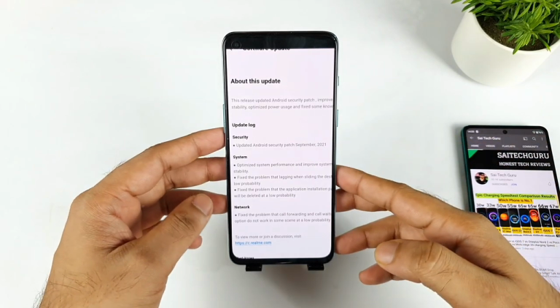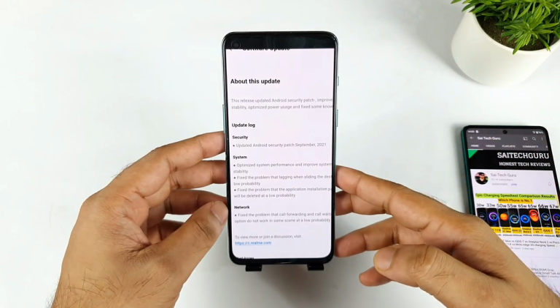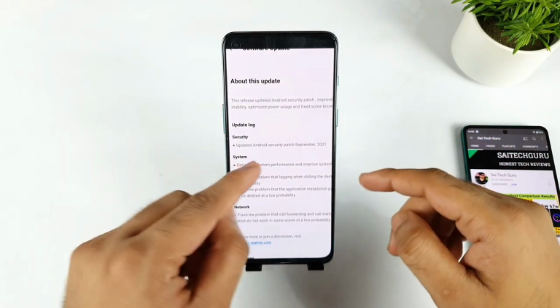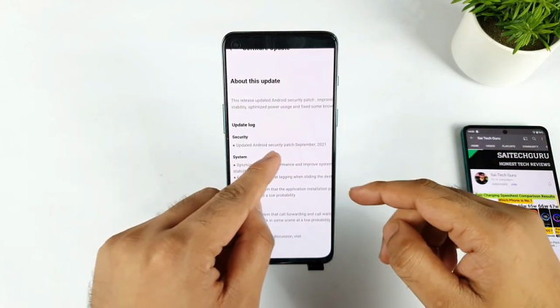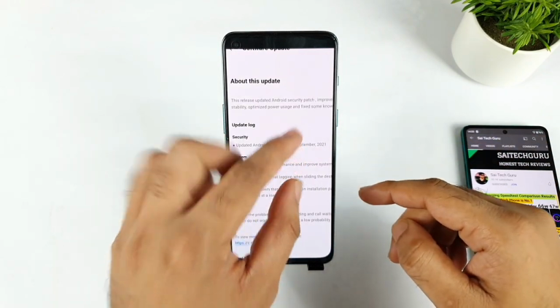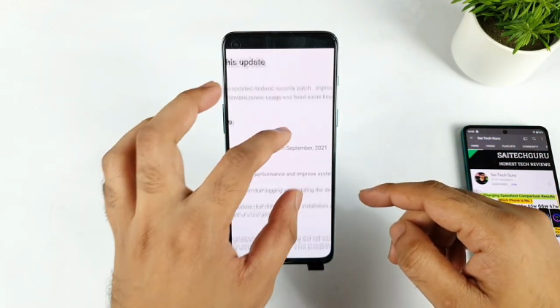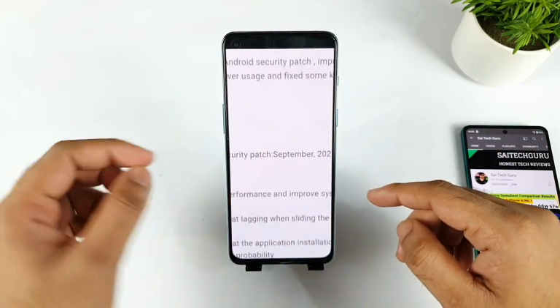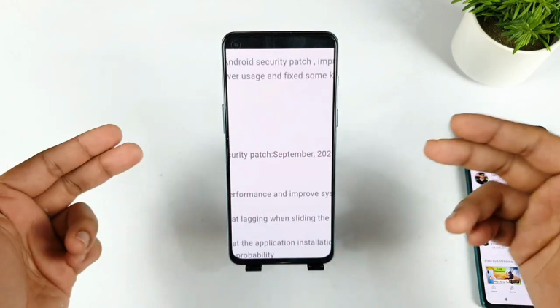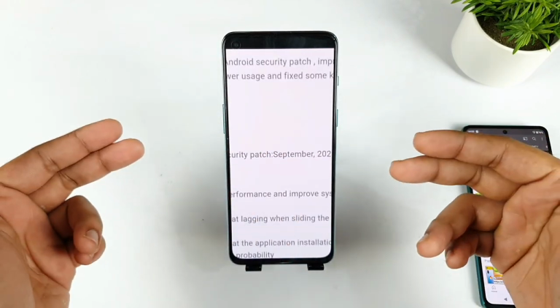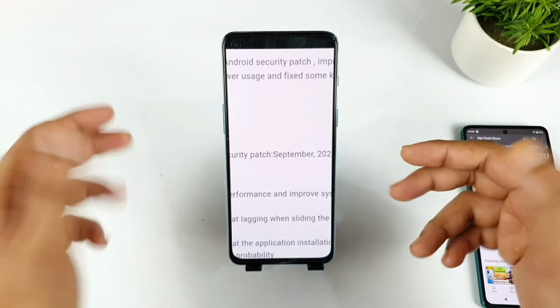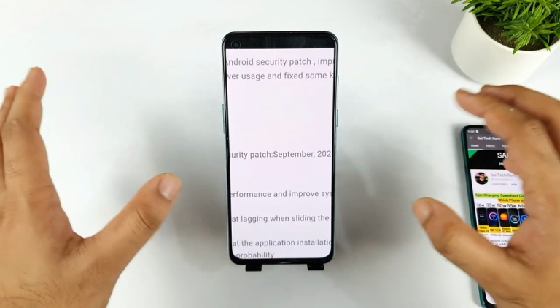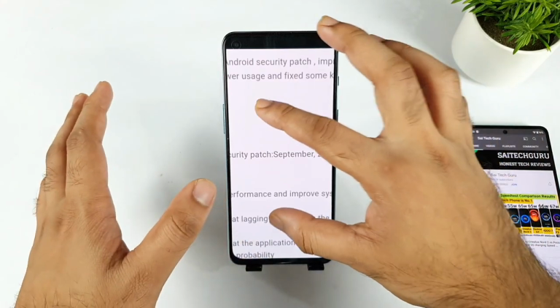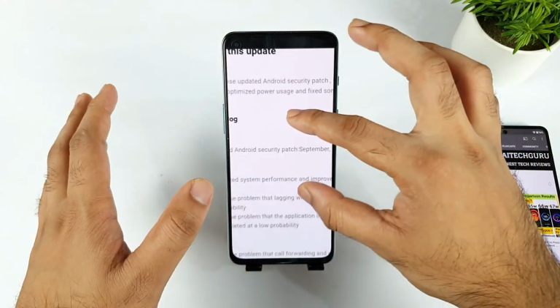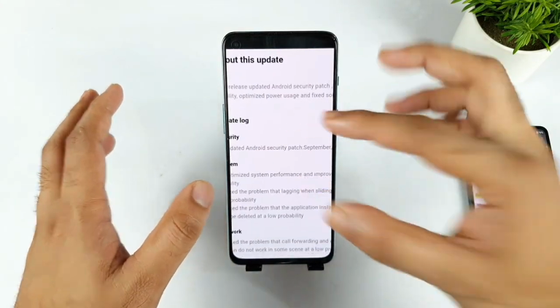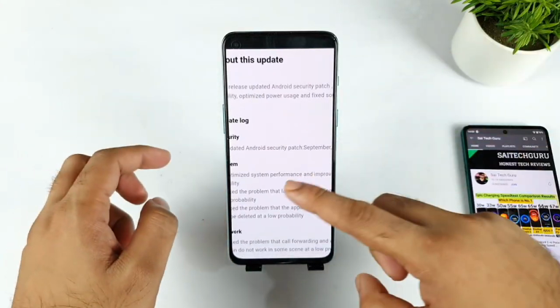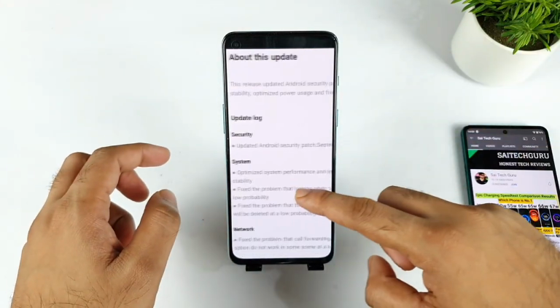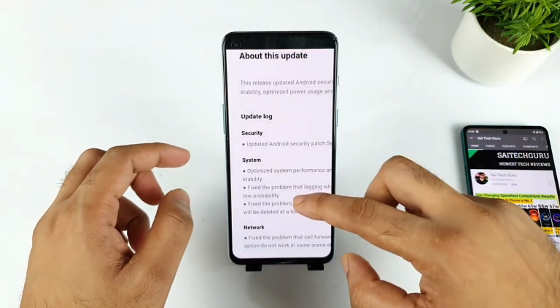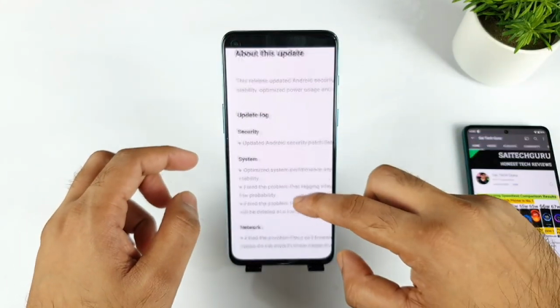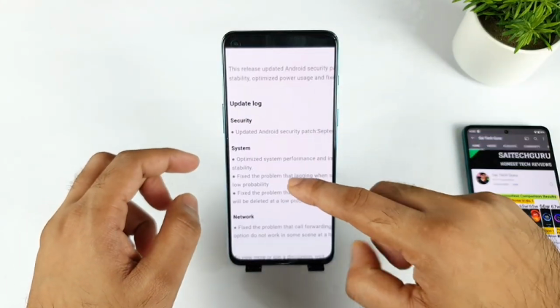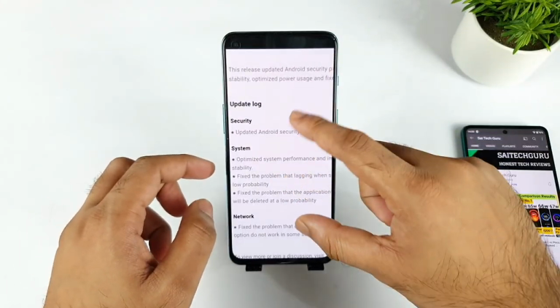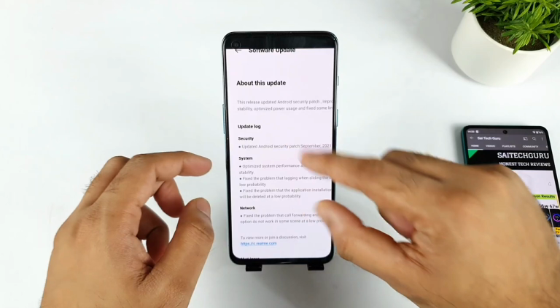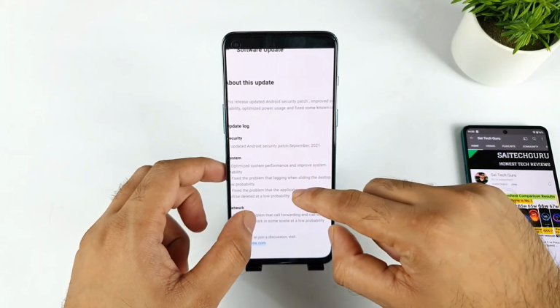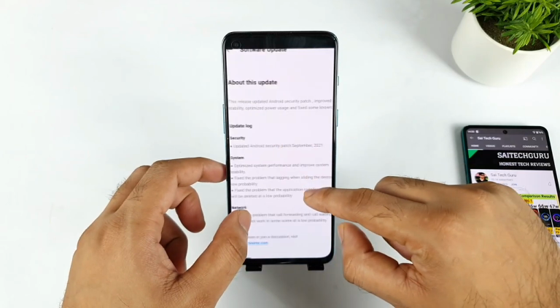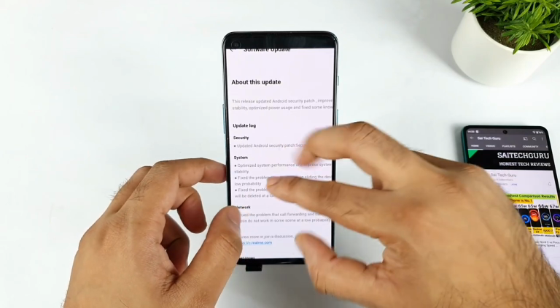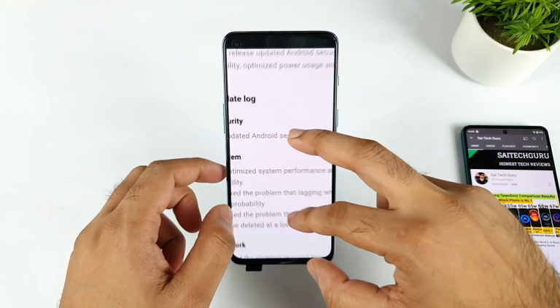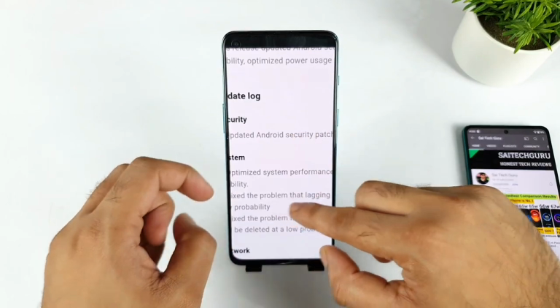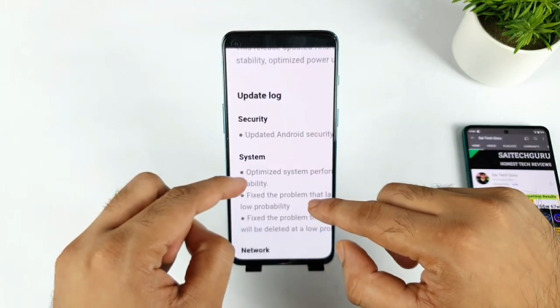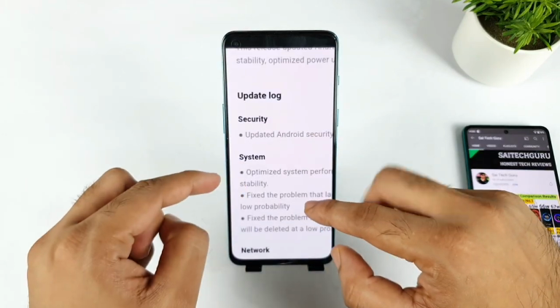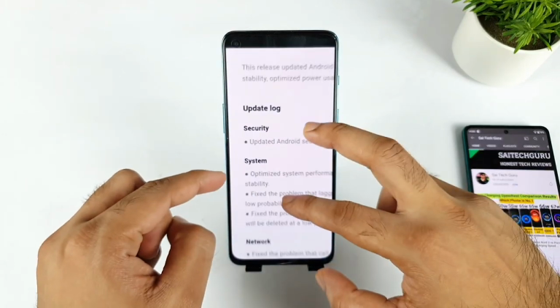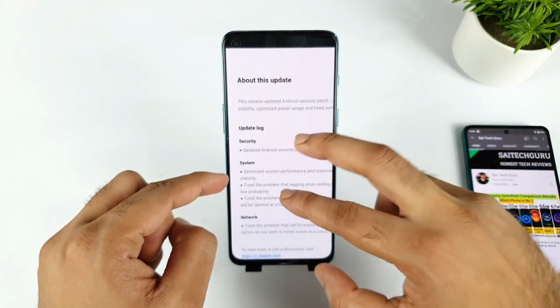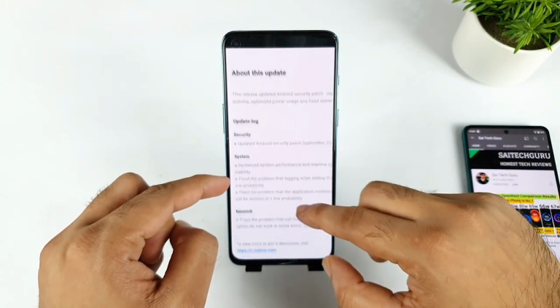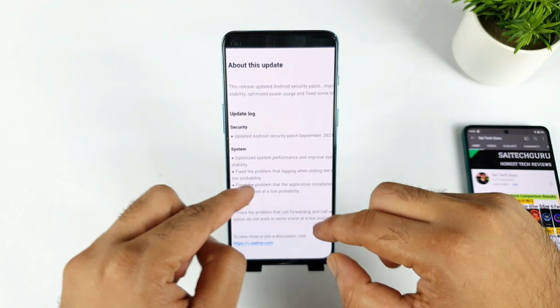The first thing is the annual security patch update, which has been updated to September 2021 — that's a good thing. Next is optimized system performance and improved system stability, which is the first point they mentioned.